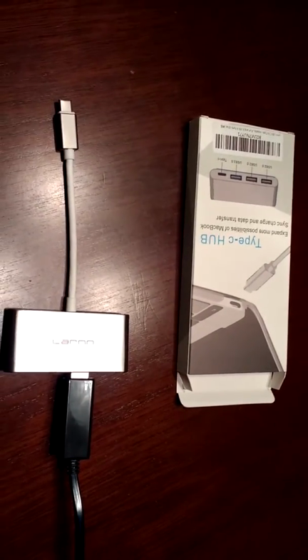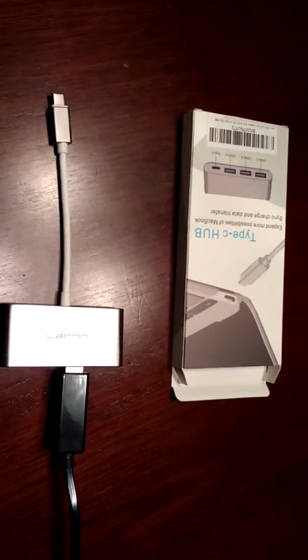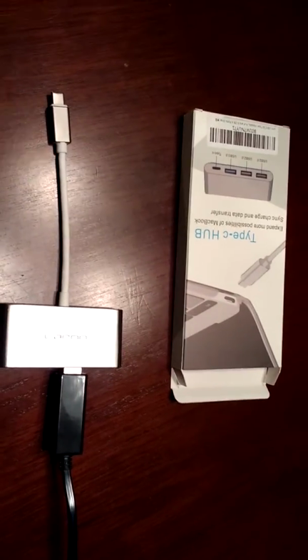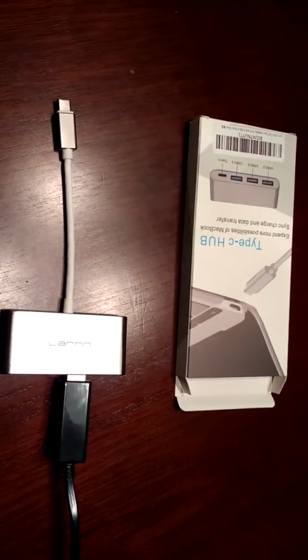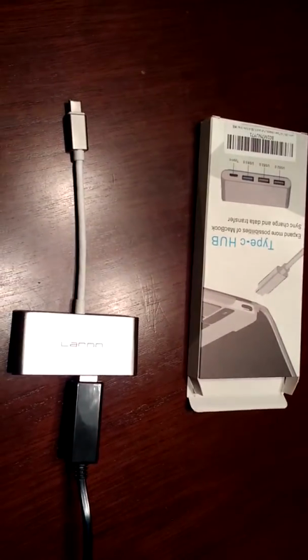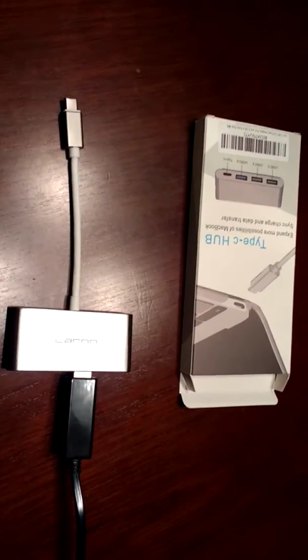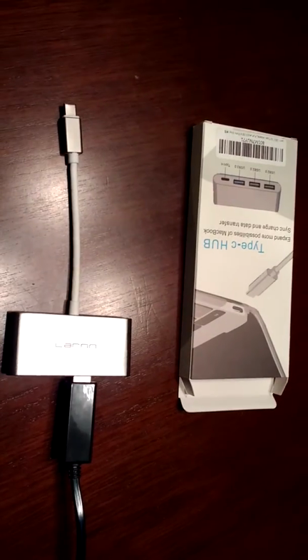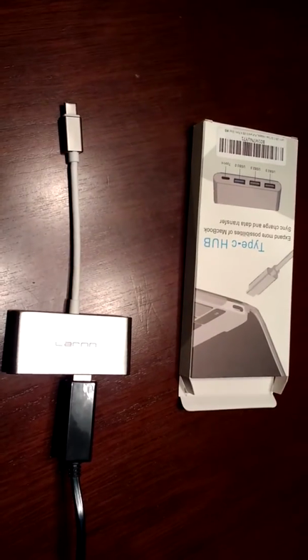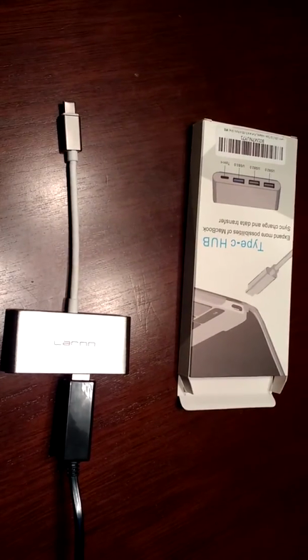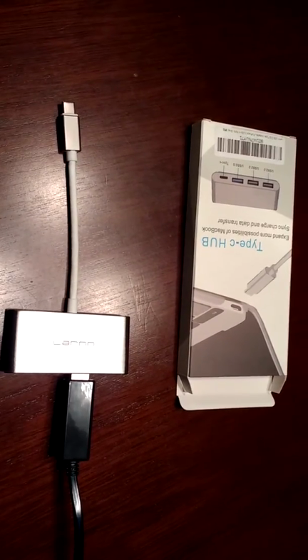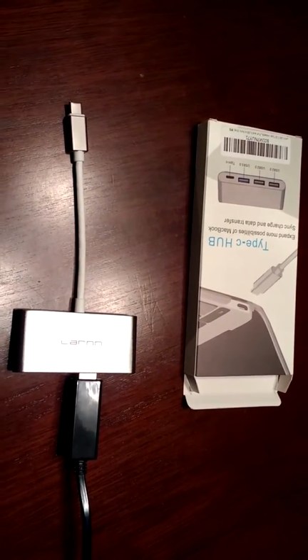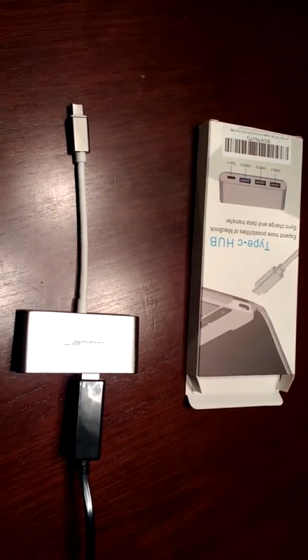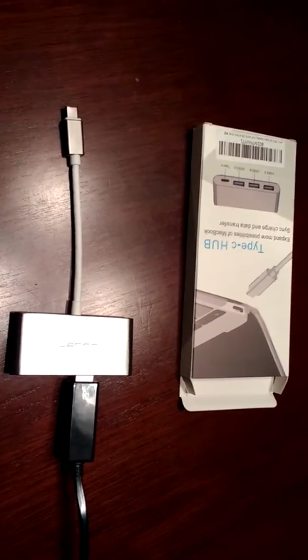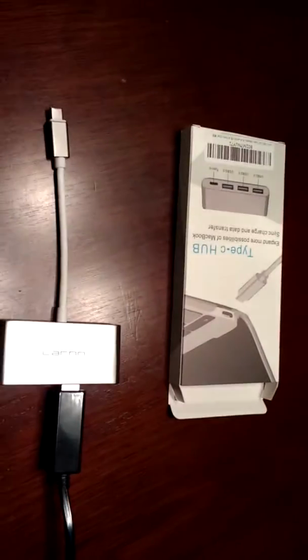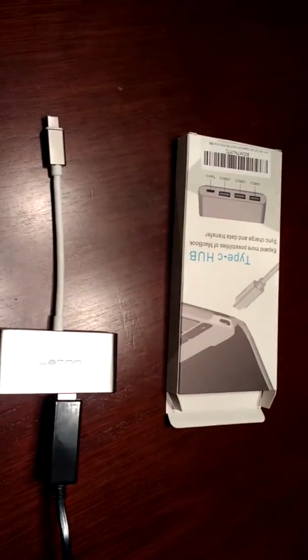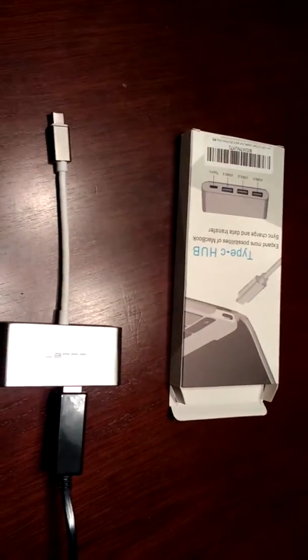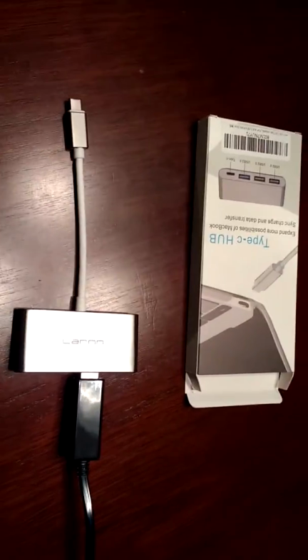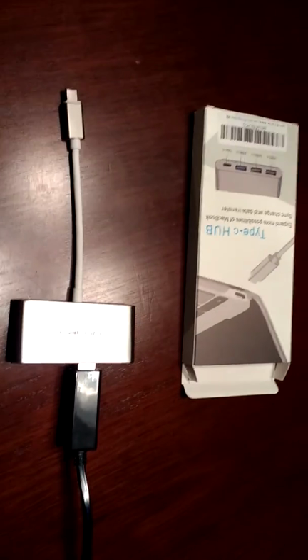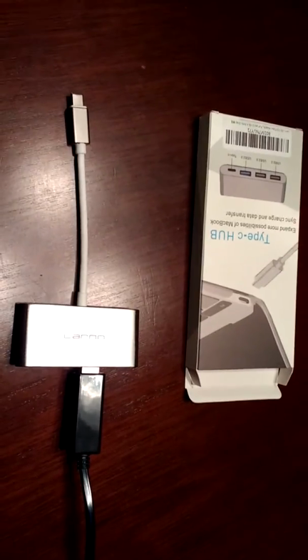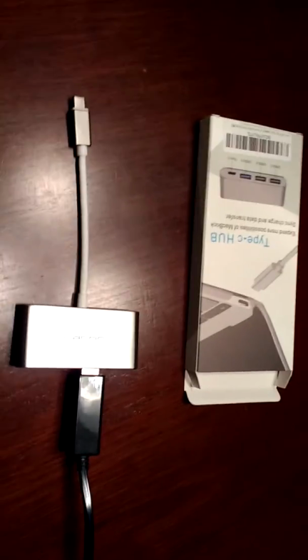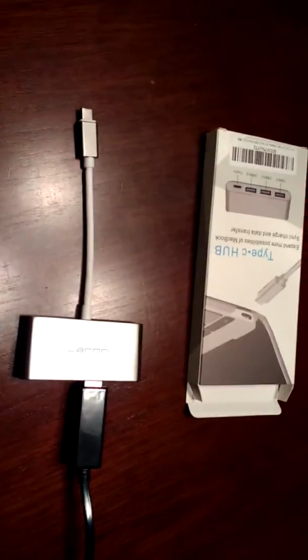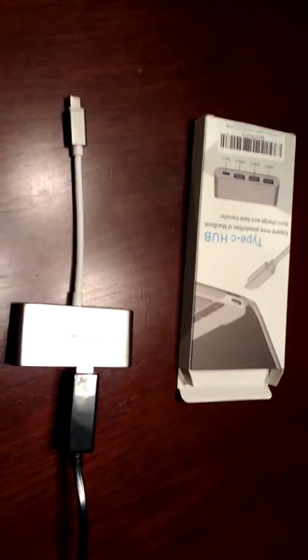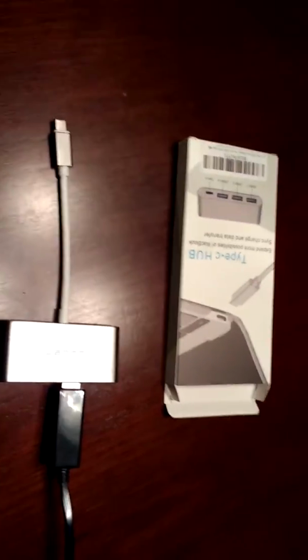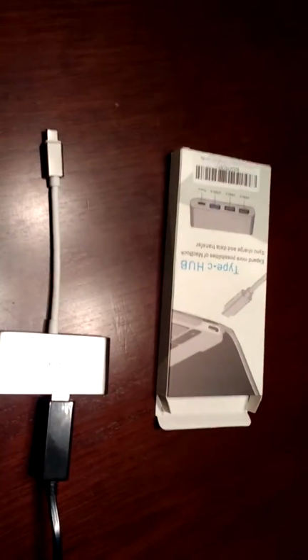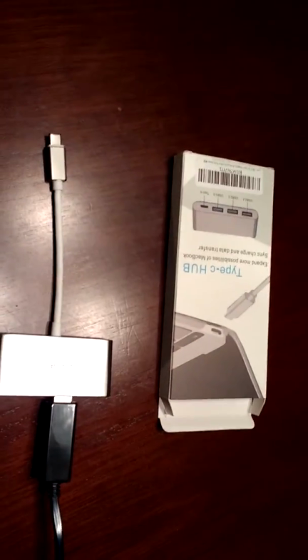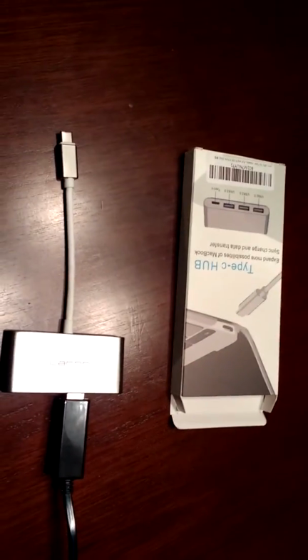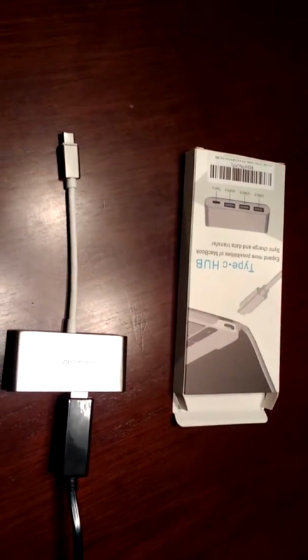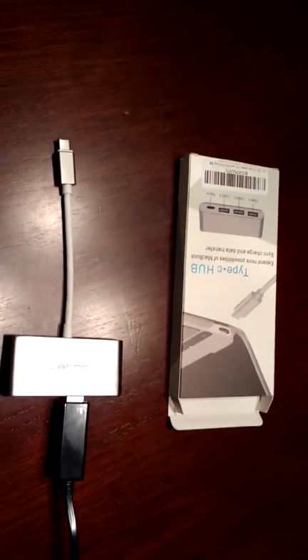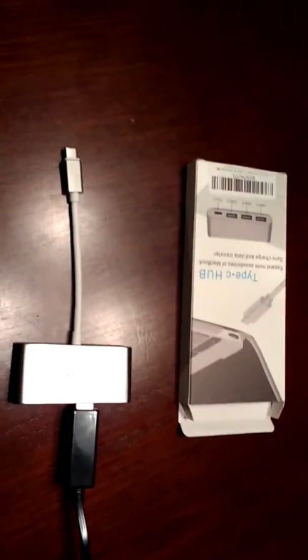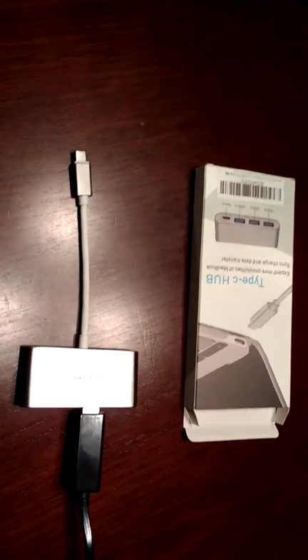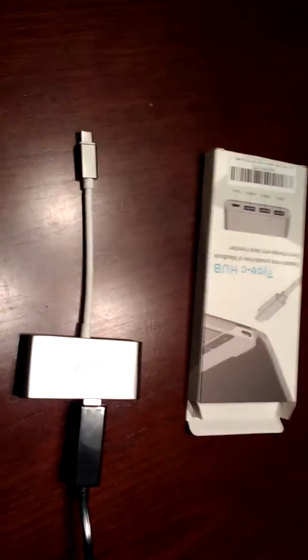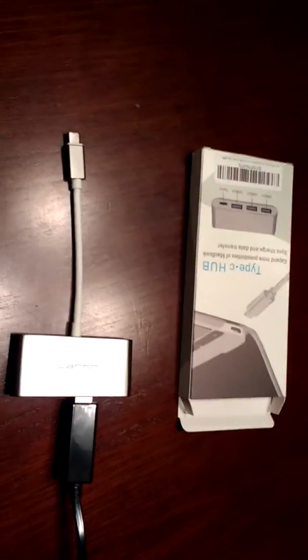My friend uses it for his keyboard and his mouse because when he goes to school it's a little bit easier just to have those. It can really be used for anything. When he brought it over I was charging my phone off it and it worked — it charged it fairly easily.